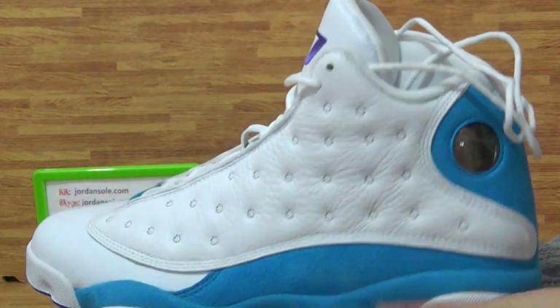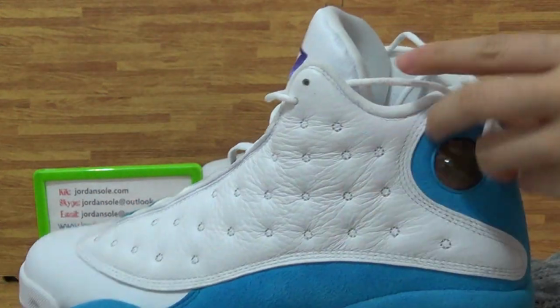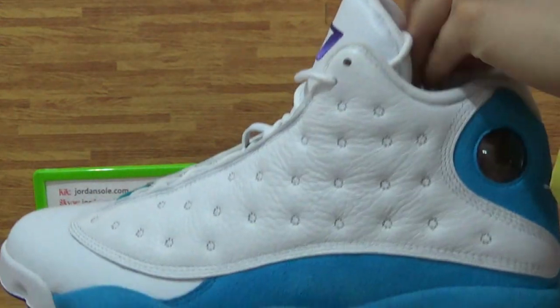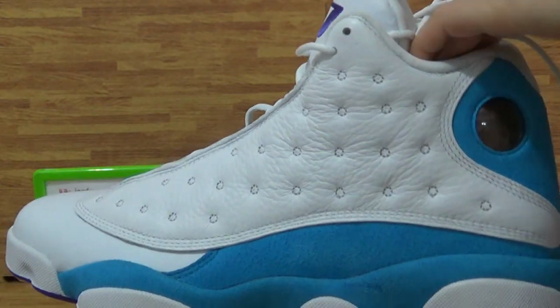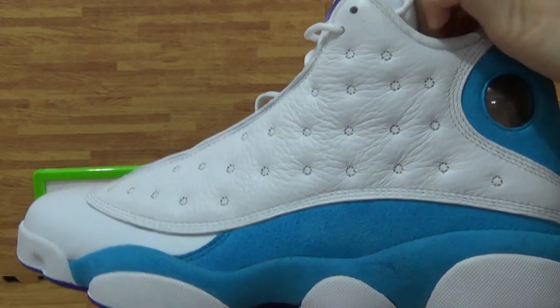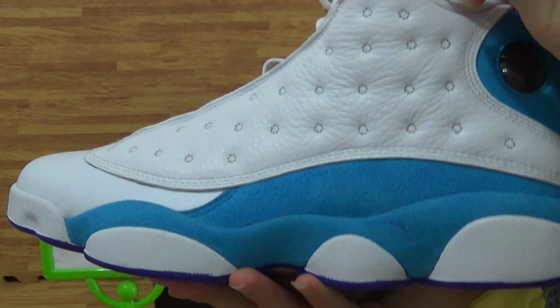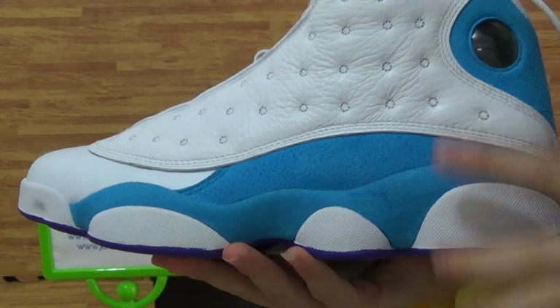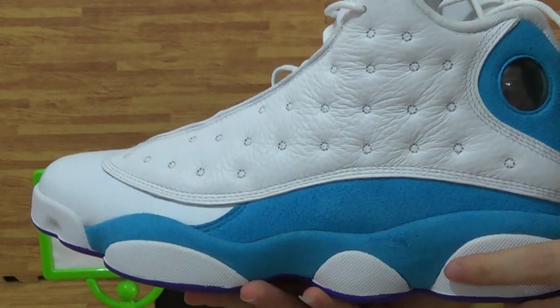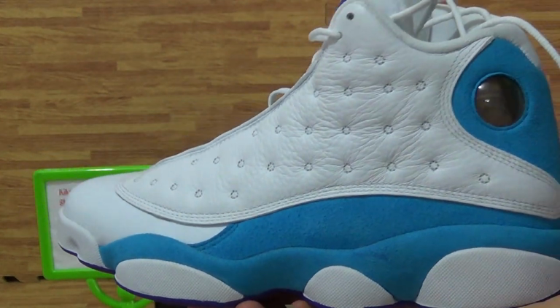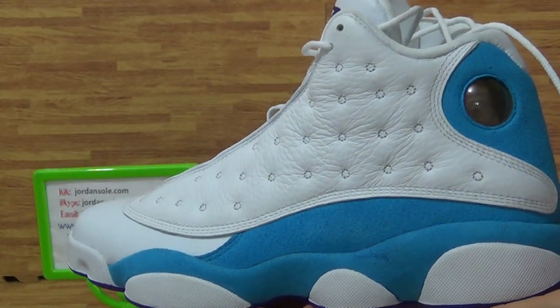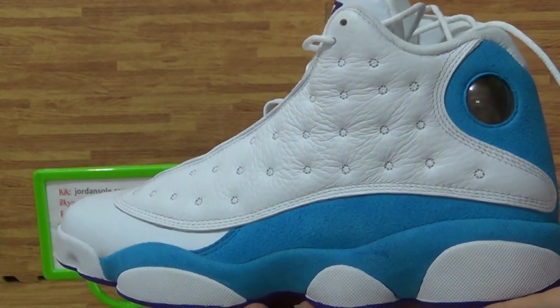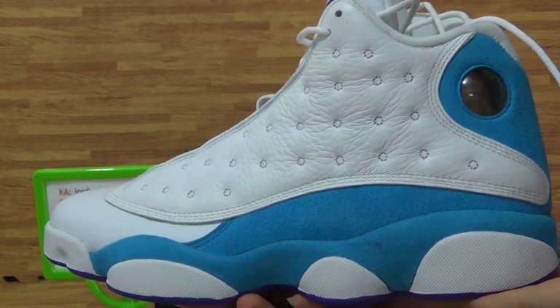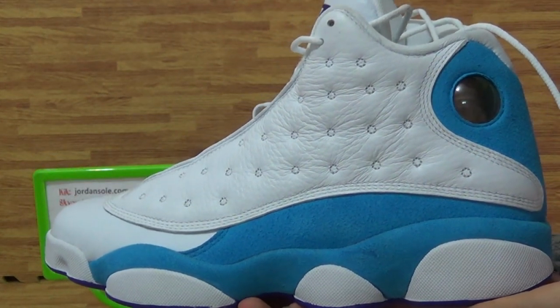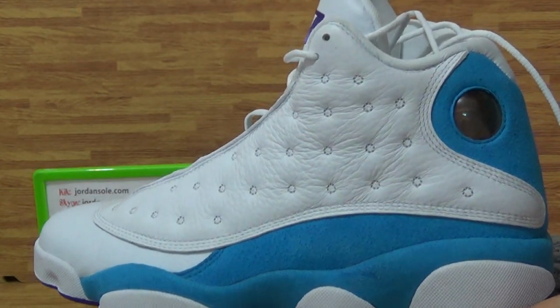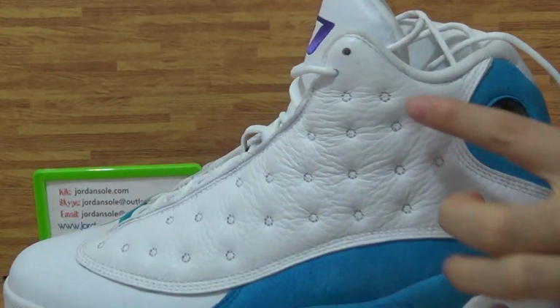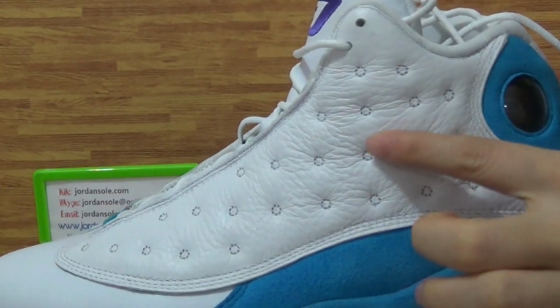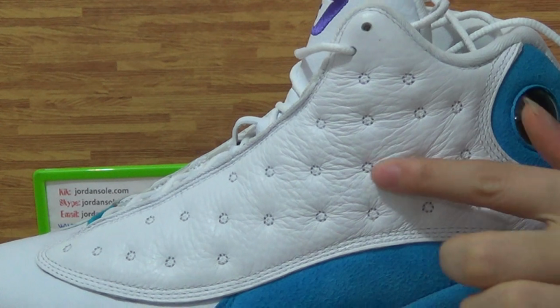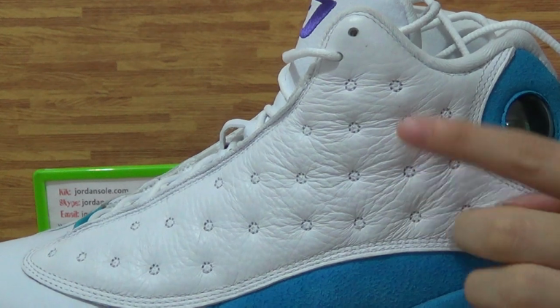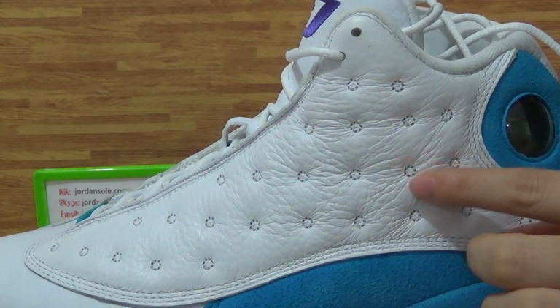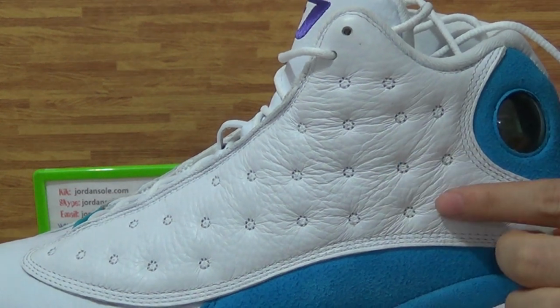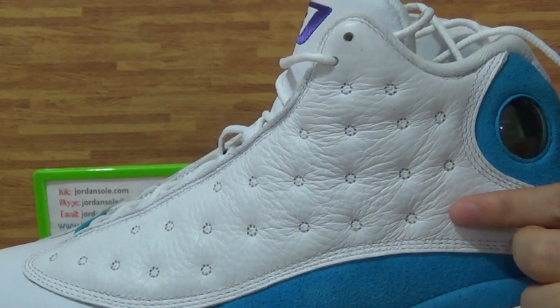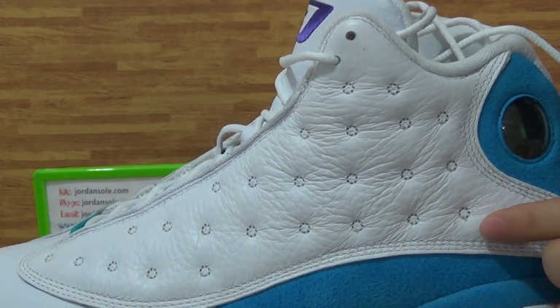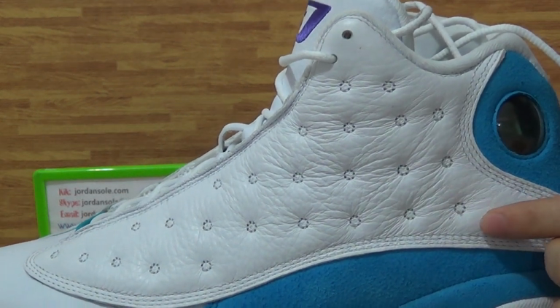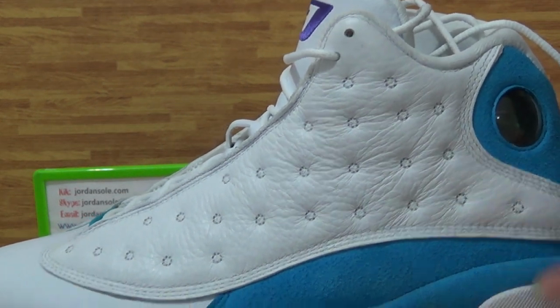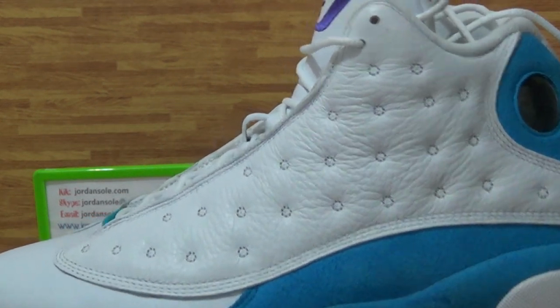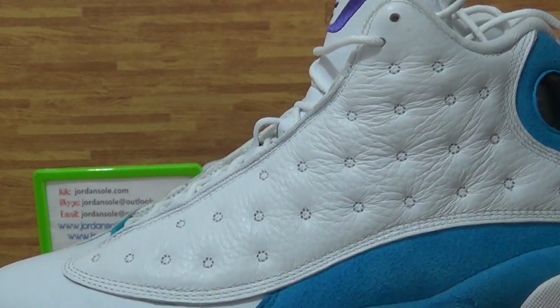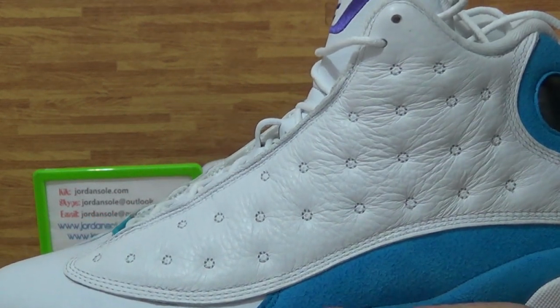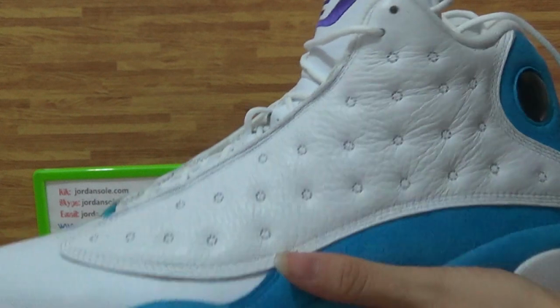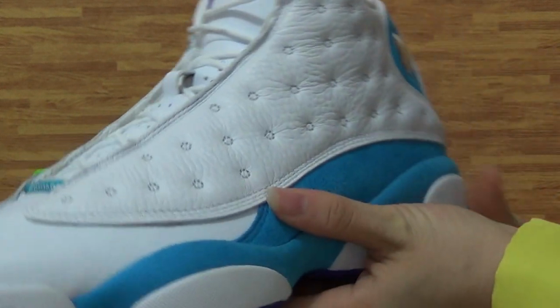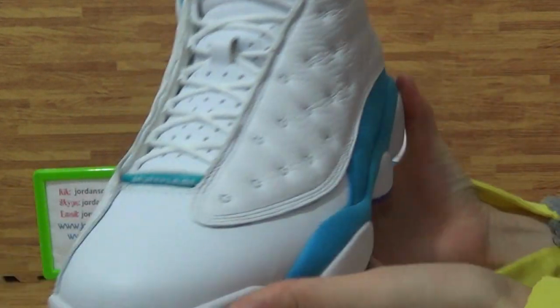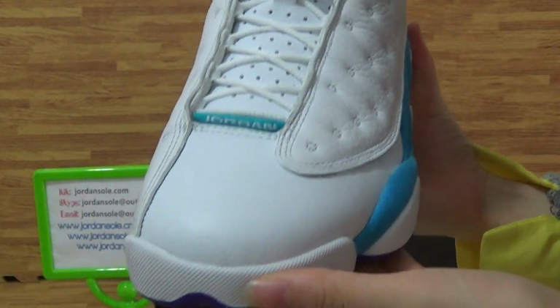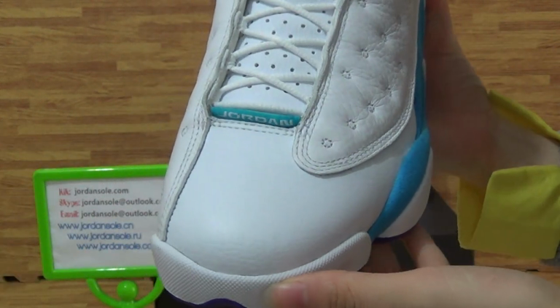Yes, new arrival shoes — have a look at the shoes. And have a look at the upper here, just die-cut details, so beautiful. Patent leather comes to the shoes top box.